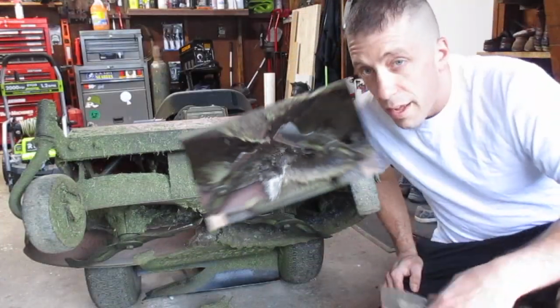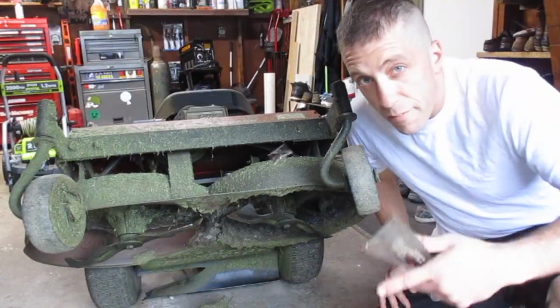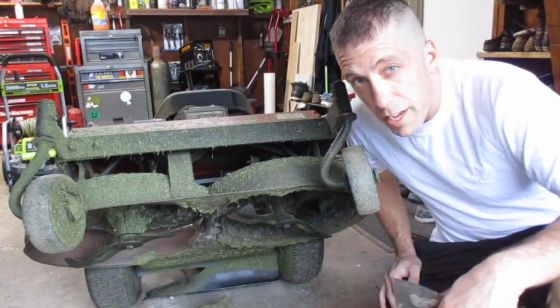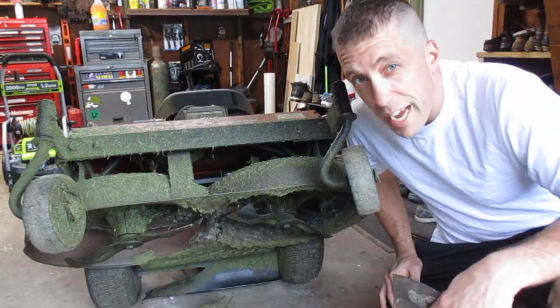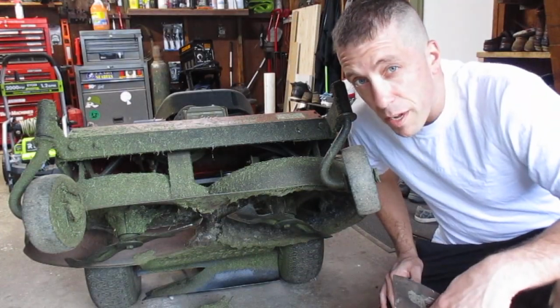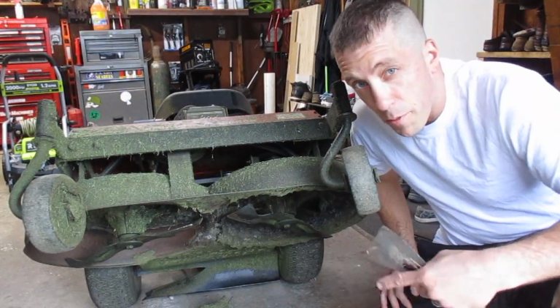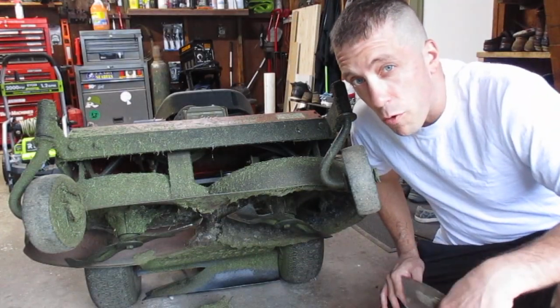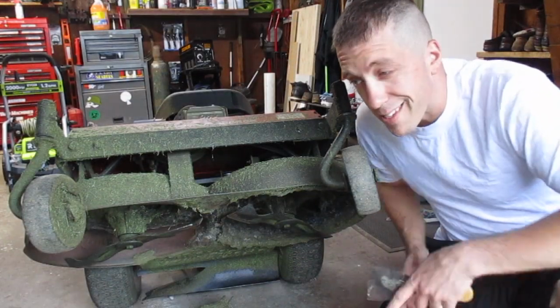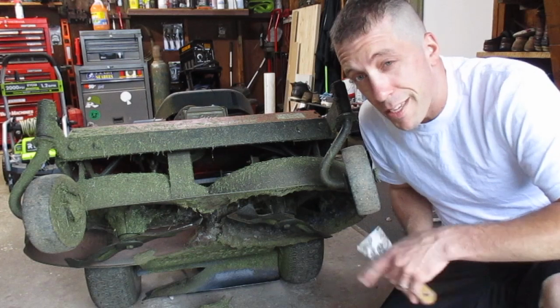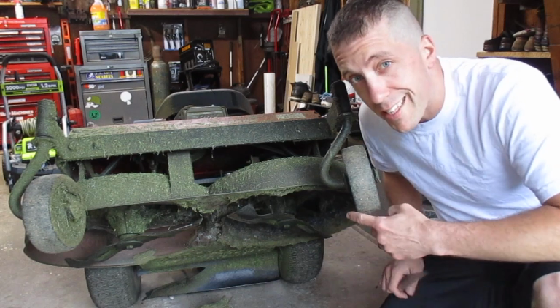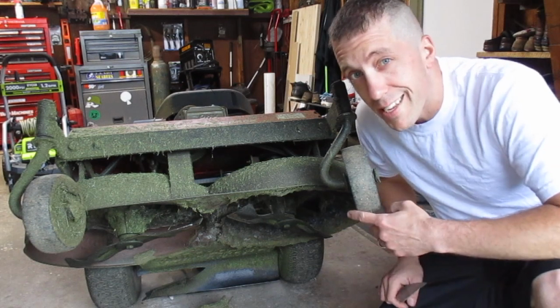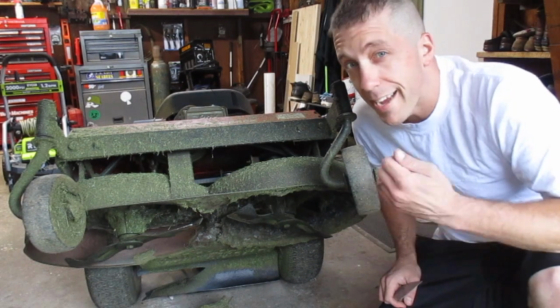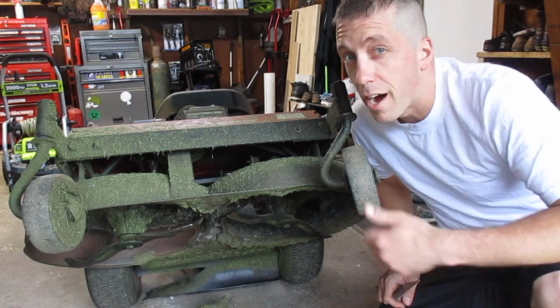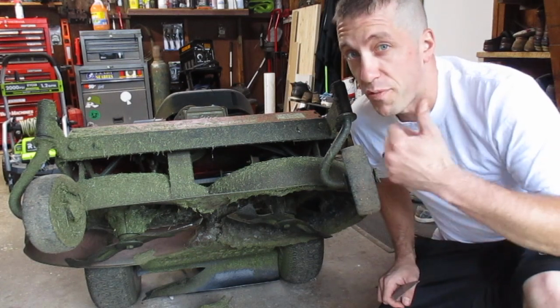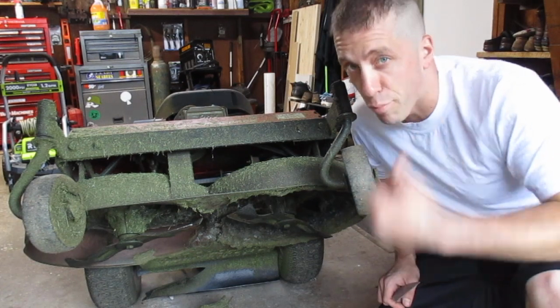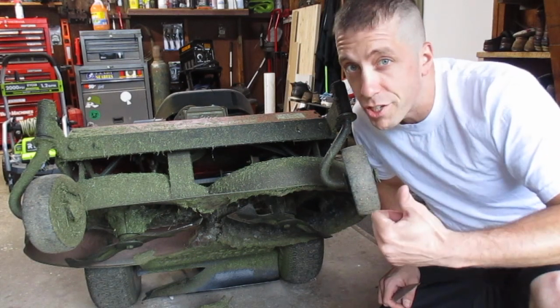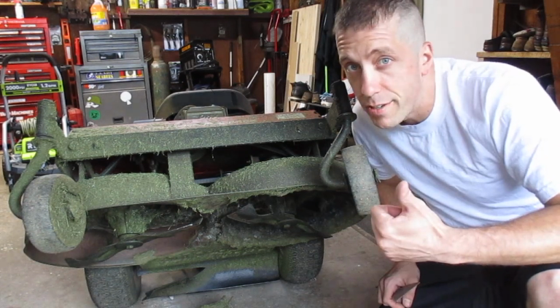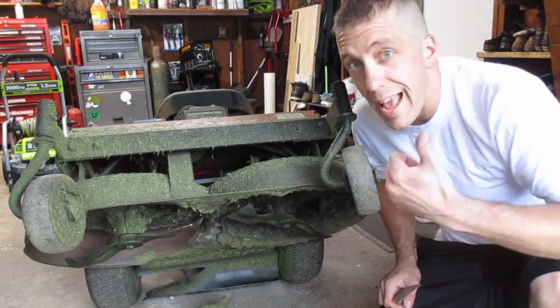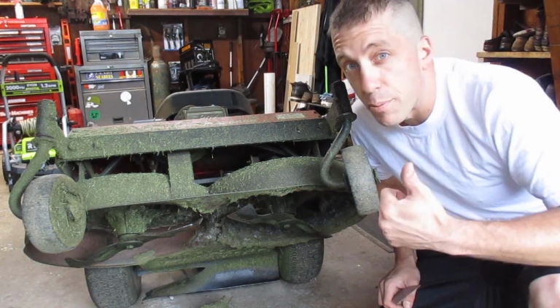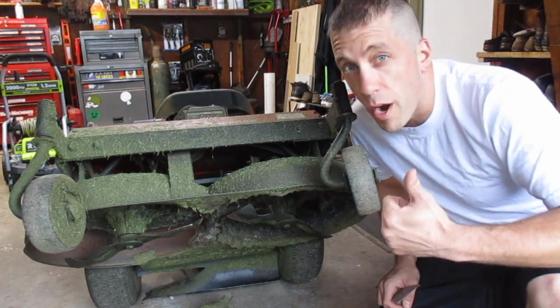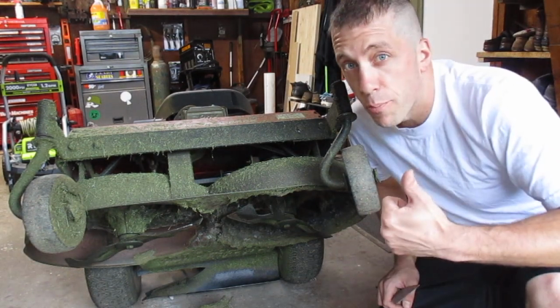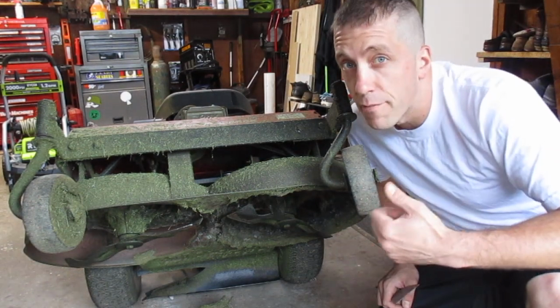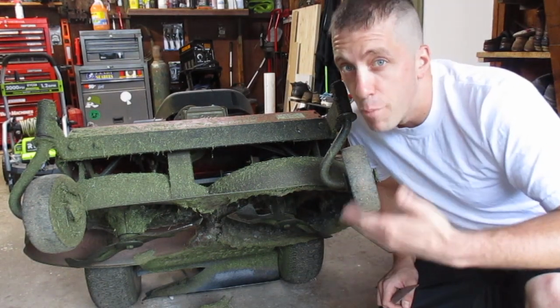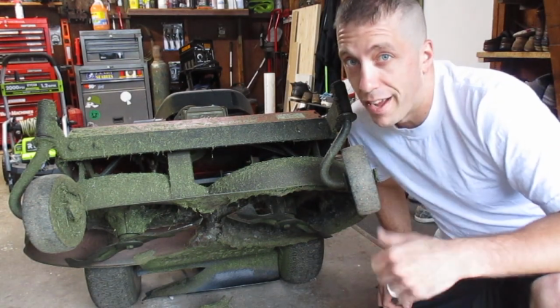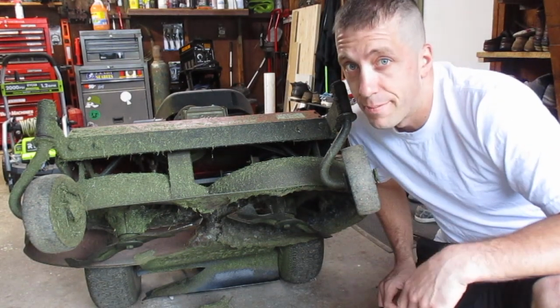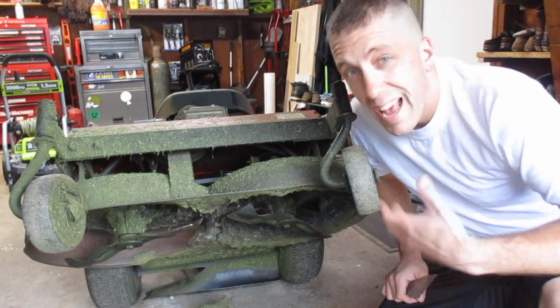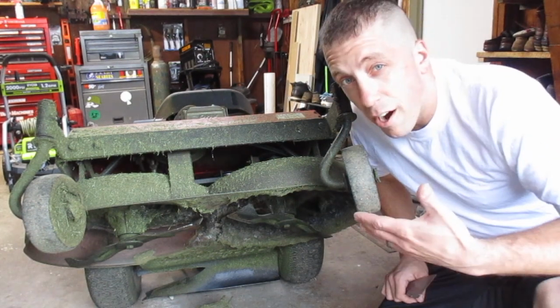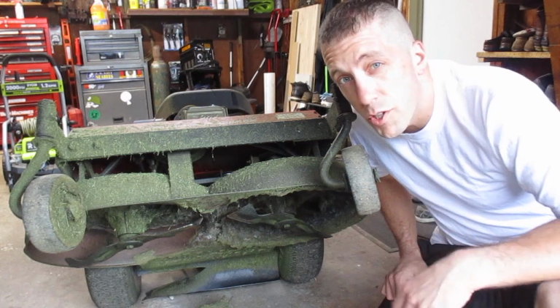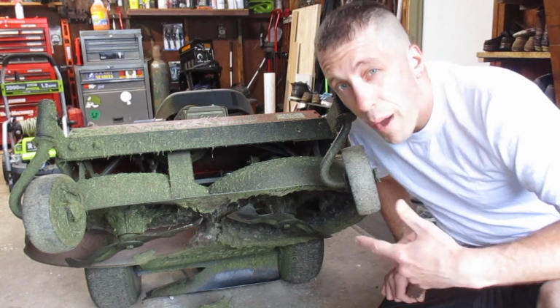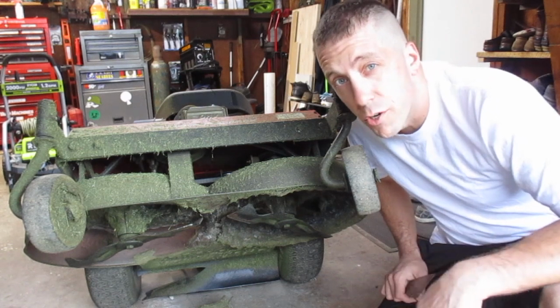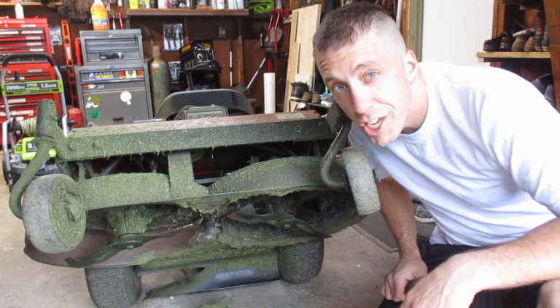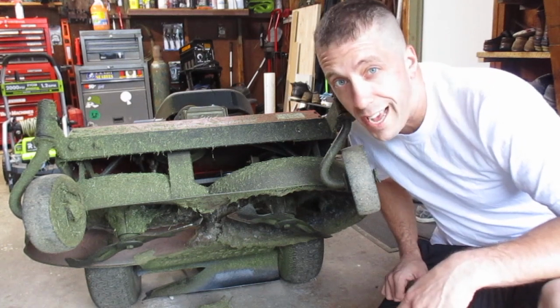If you let your deck build up with old grass clippings like this, it can cause vibration, it can obstruct your blade from moving, and it also weighs your machine down.